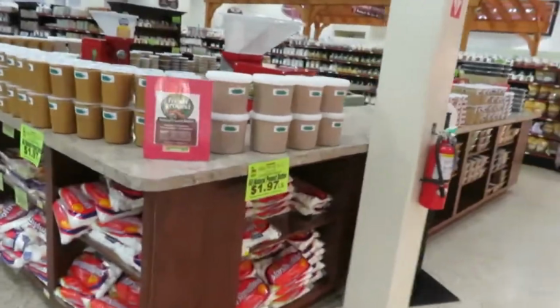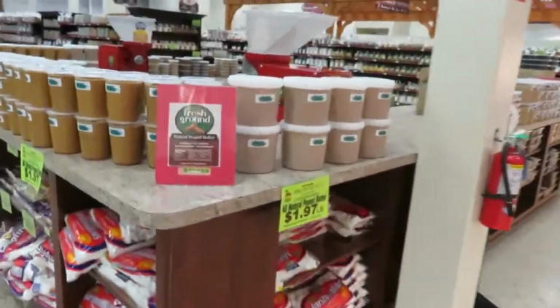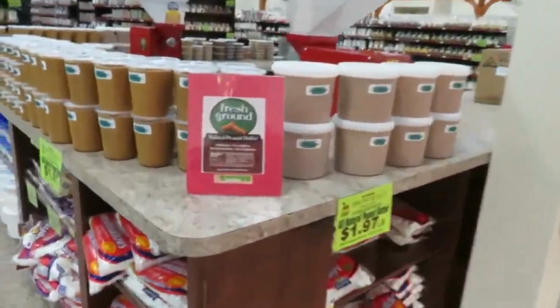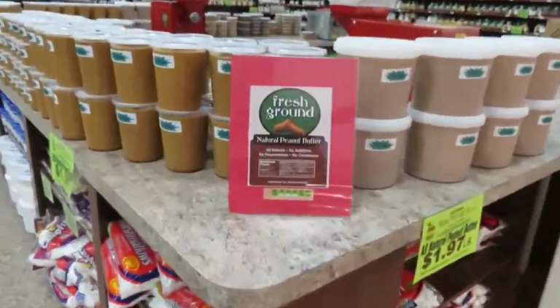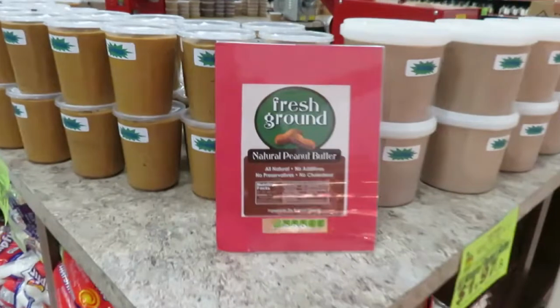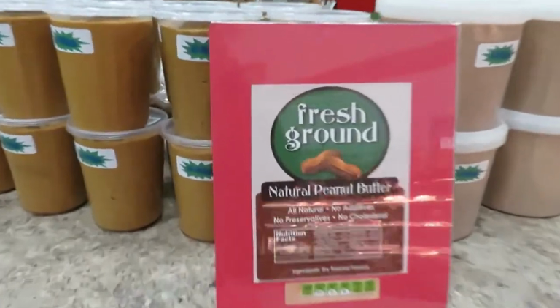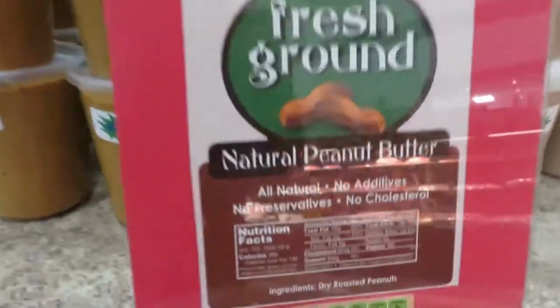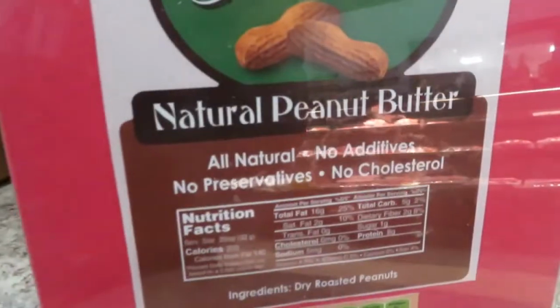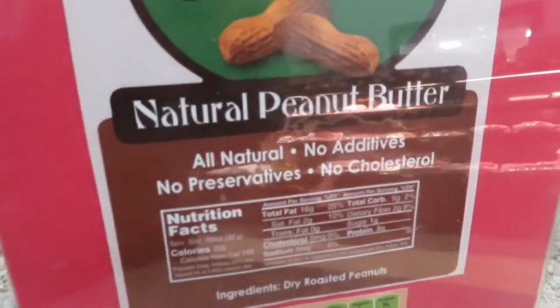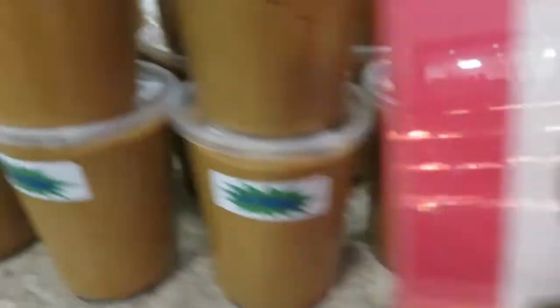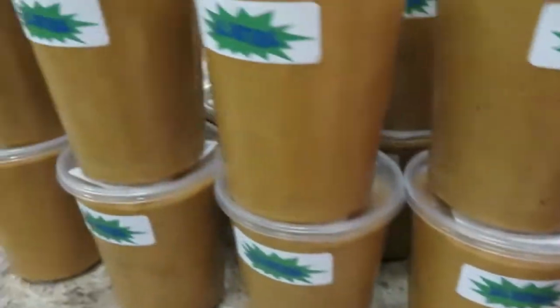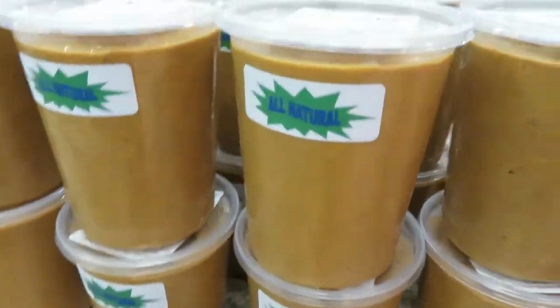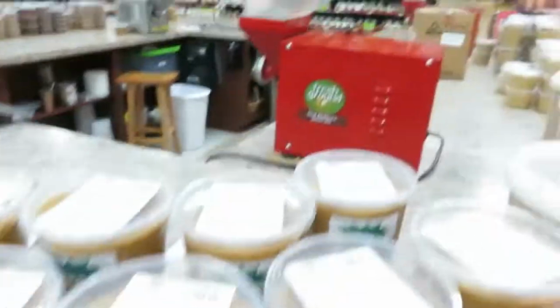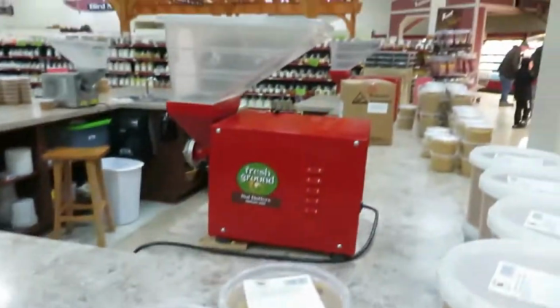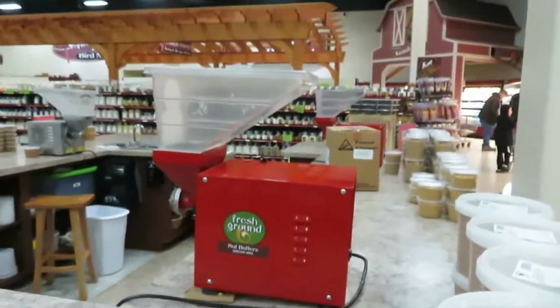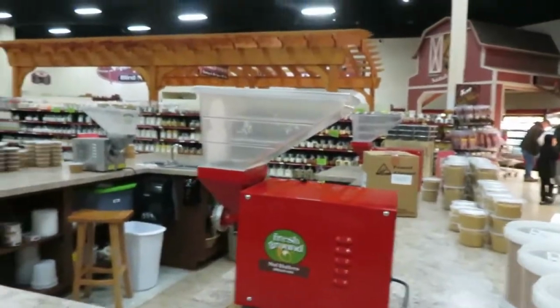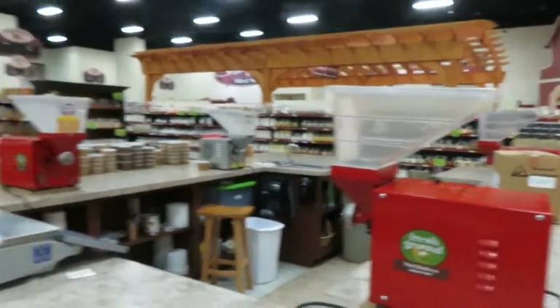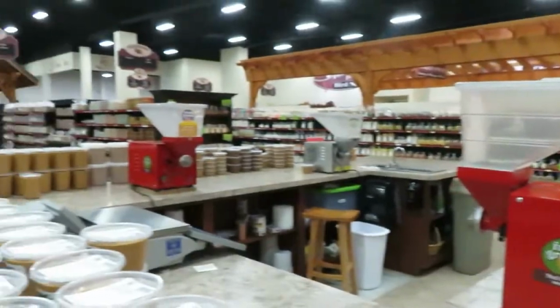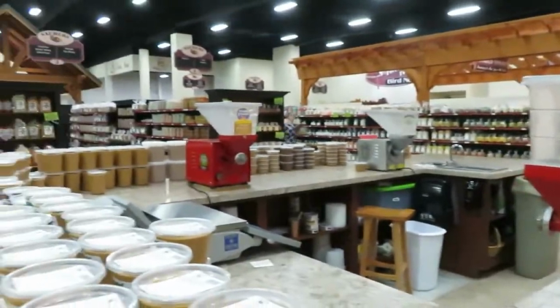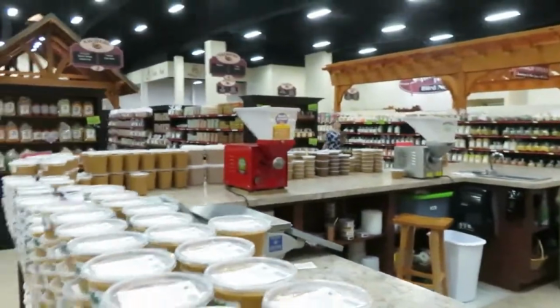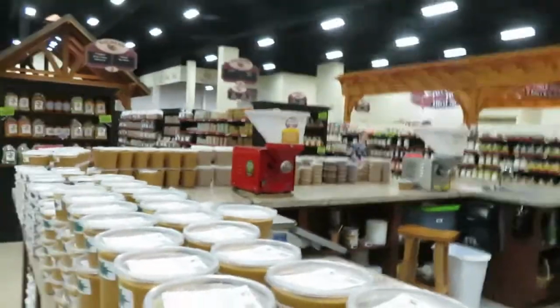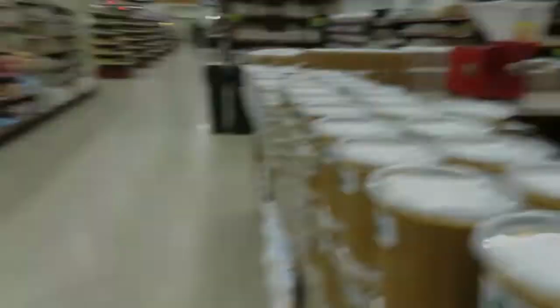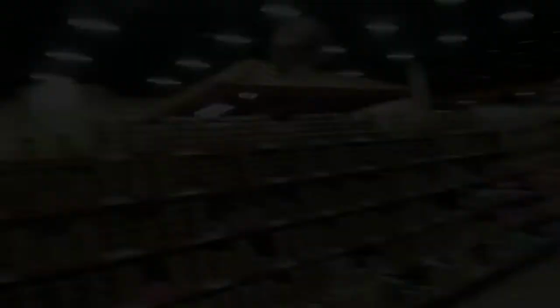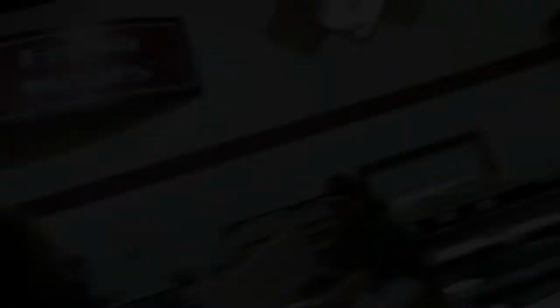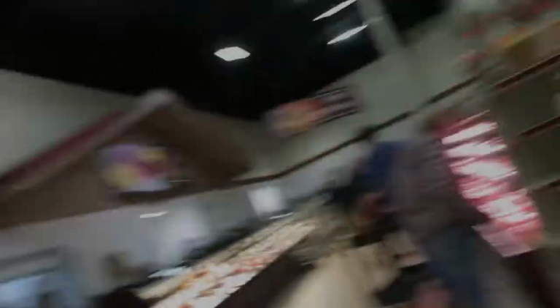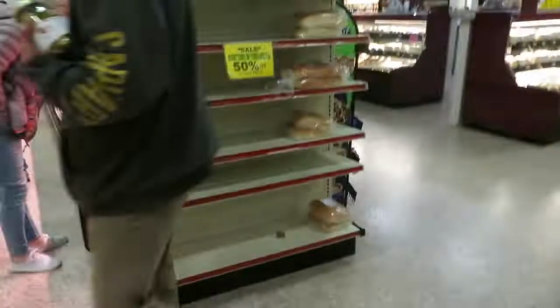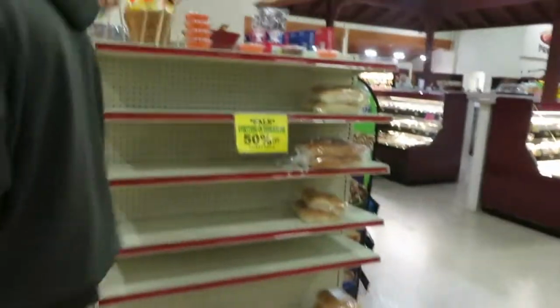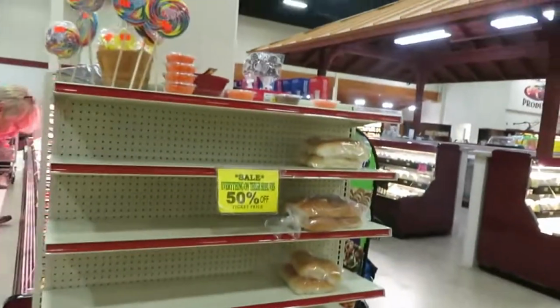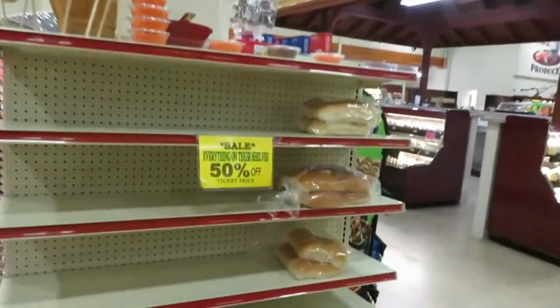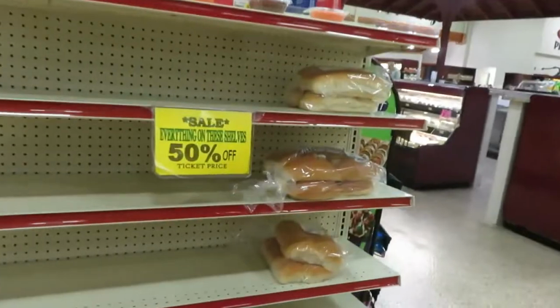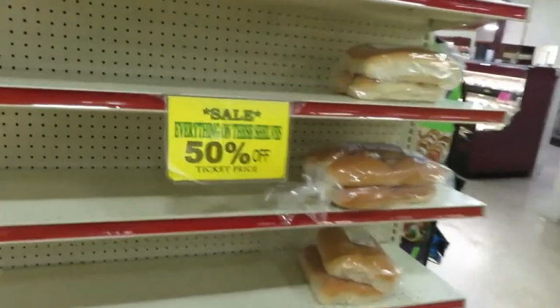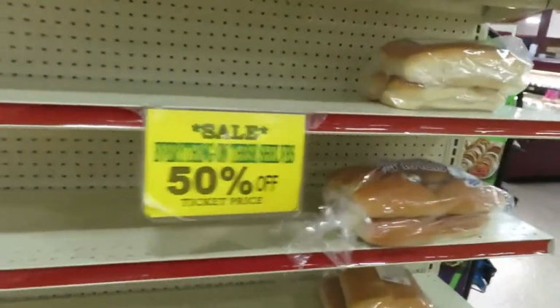Here's where they do the fresh ground natural peanut butter. You get a tub like this and they make it right here. It looks like the bread shop was empty — that was 50% off.